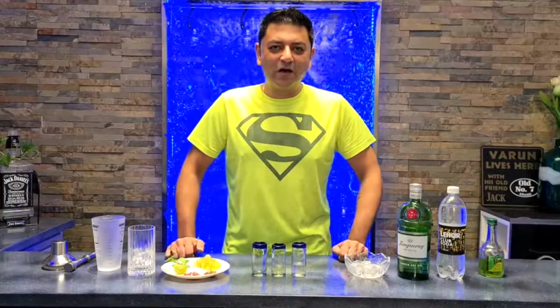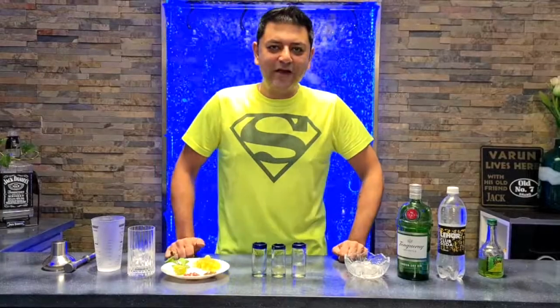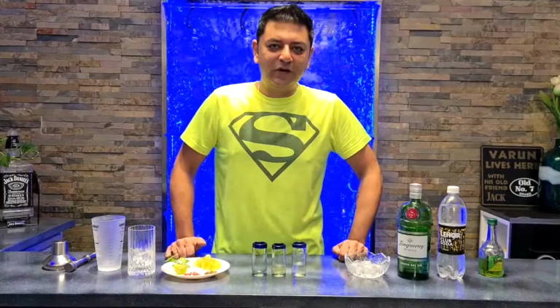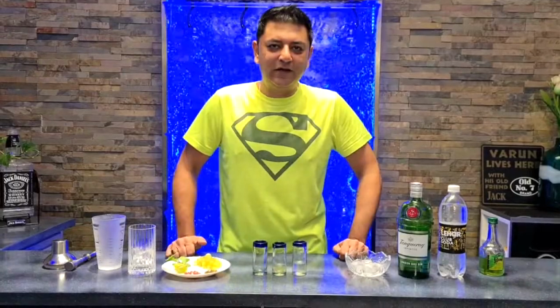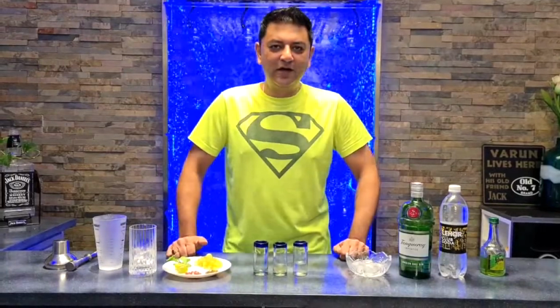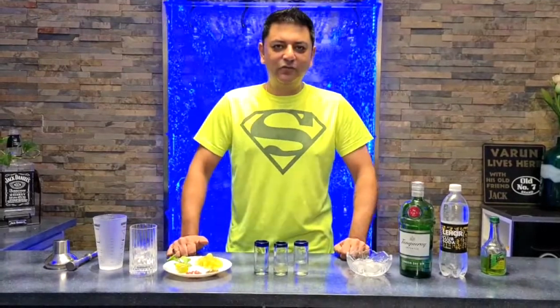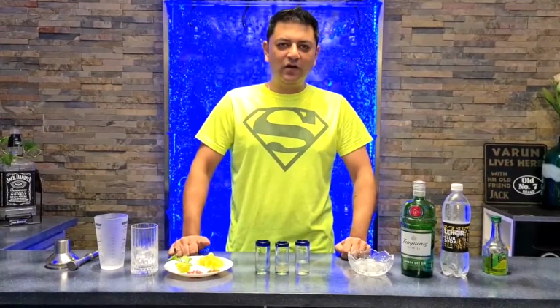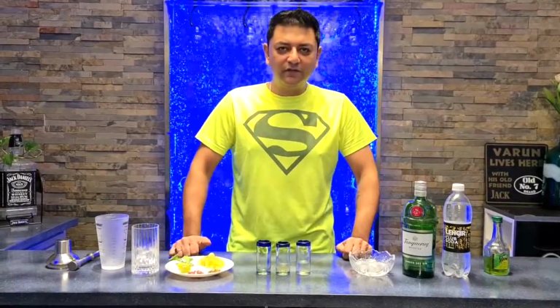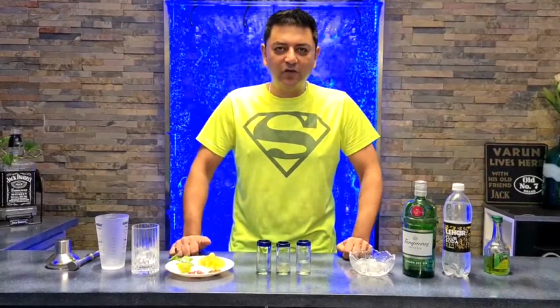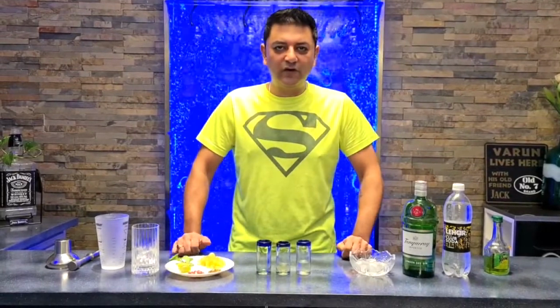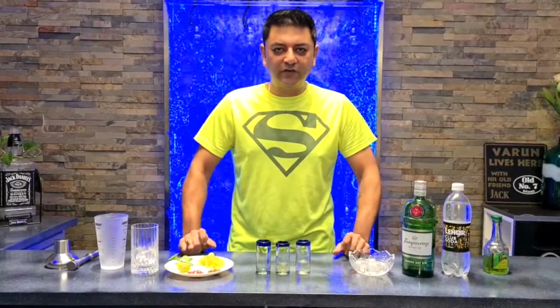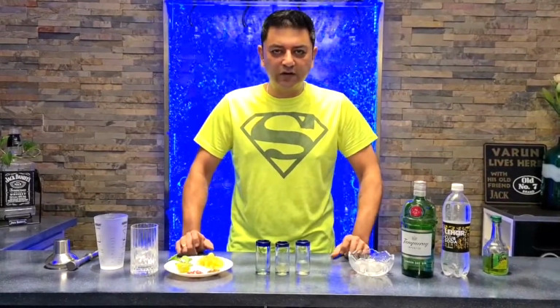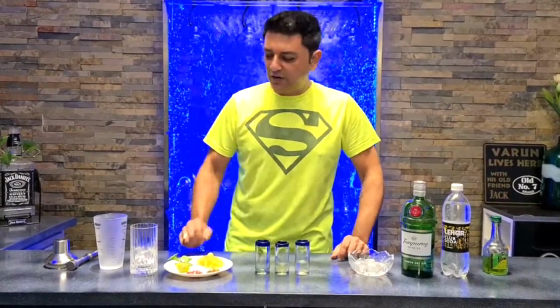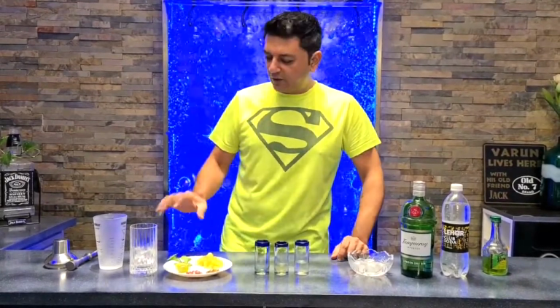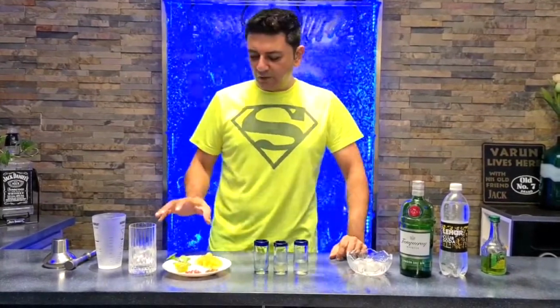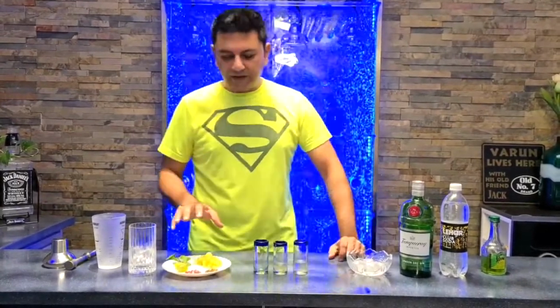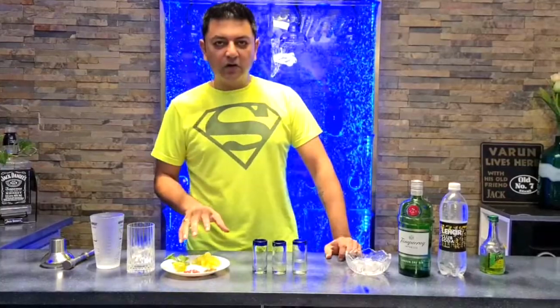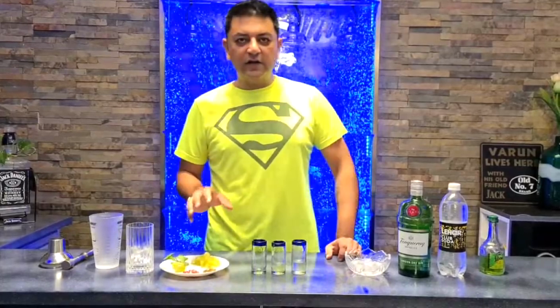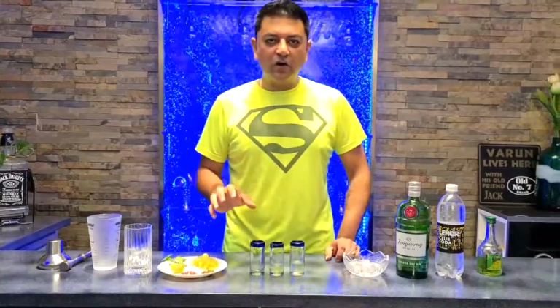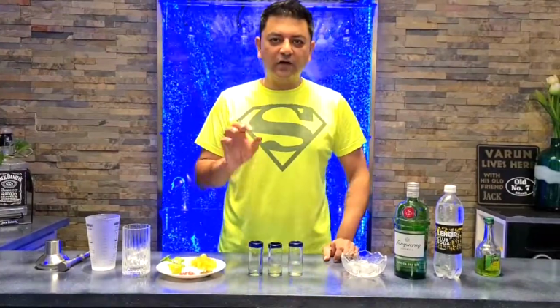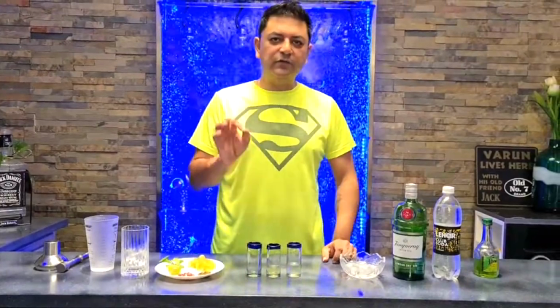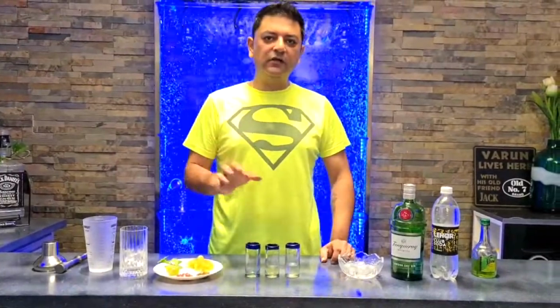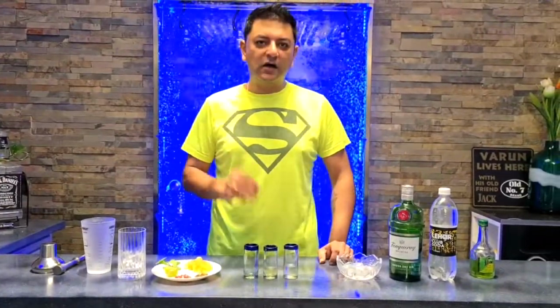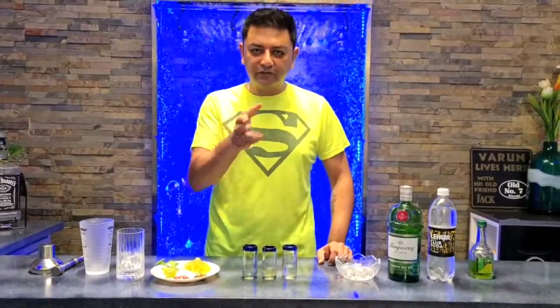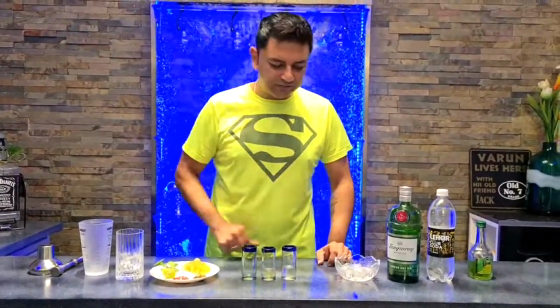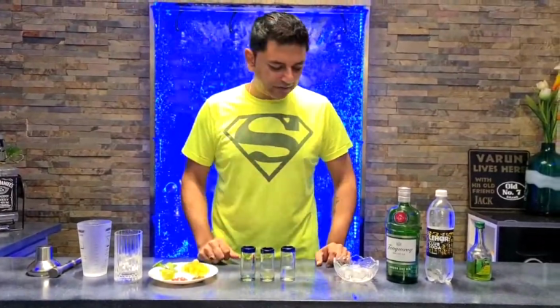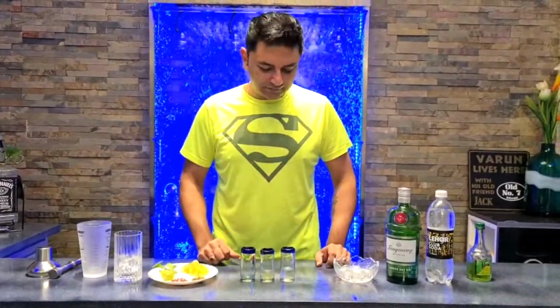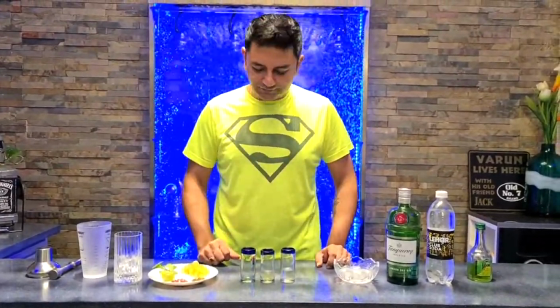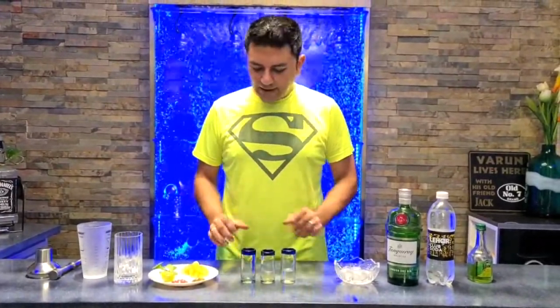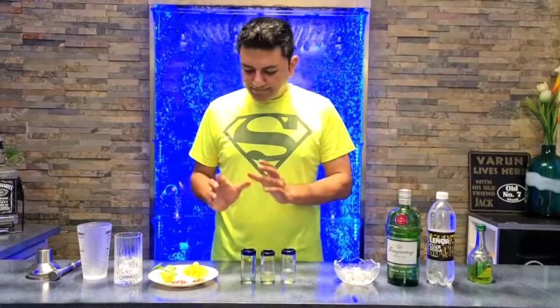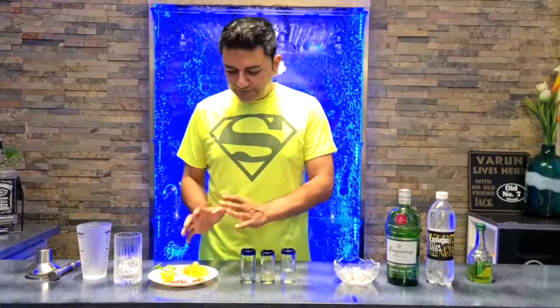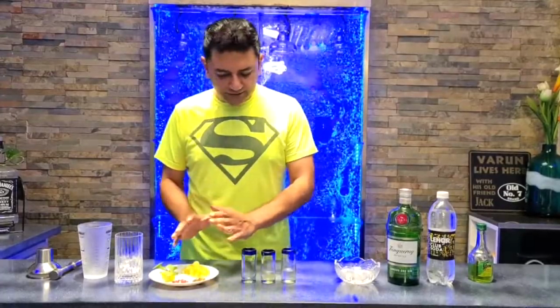It's the weekend again and I'm shooting another video on an interesting cocktail. Today I'm going to be making a cocktail that I'm calling the Grapes of Wrath, after the John Steinbeck novel of course. Let's get started.